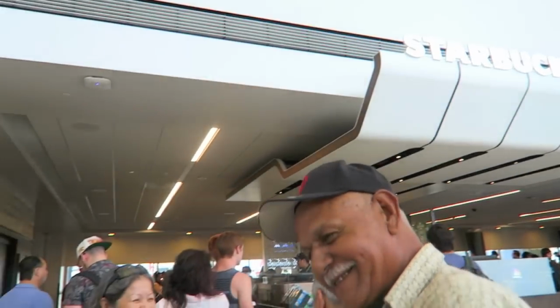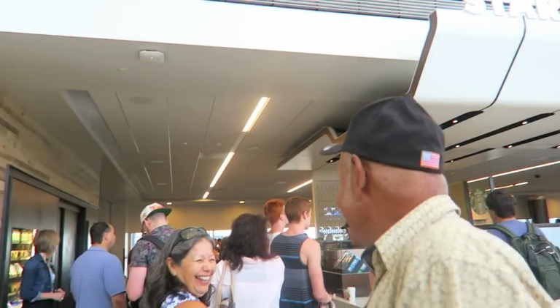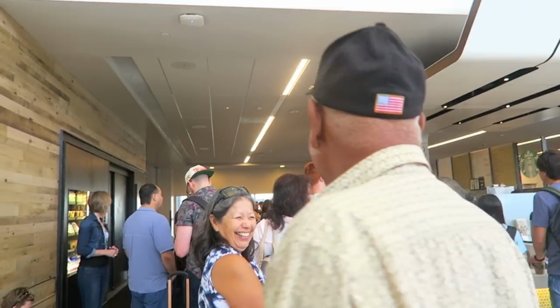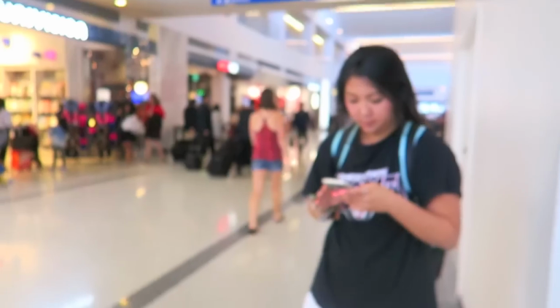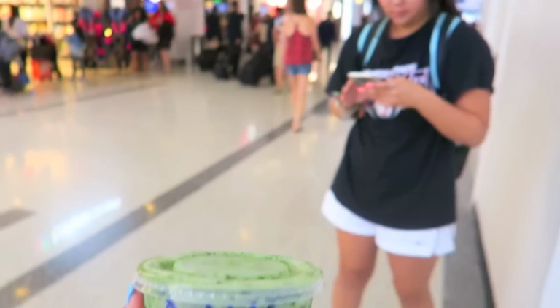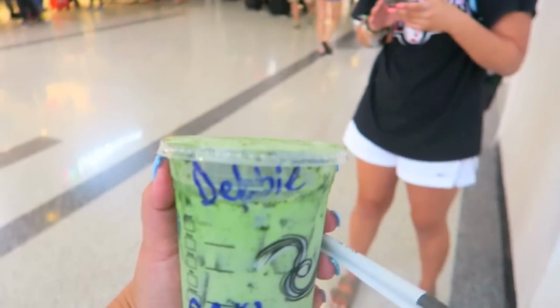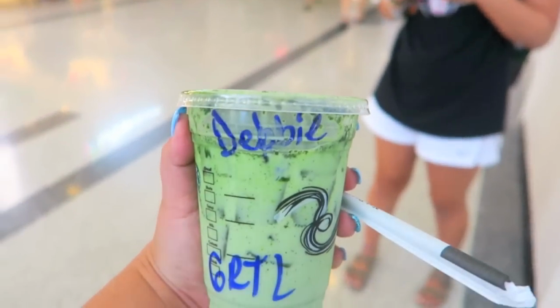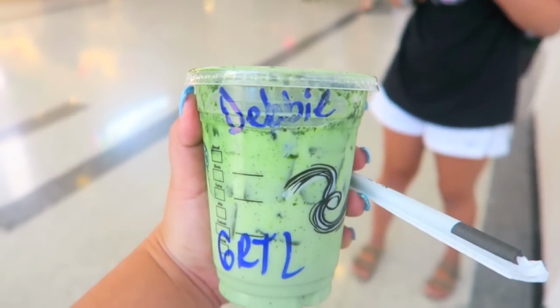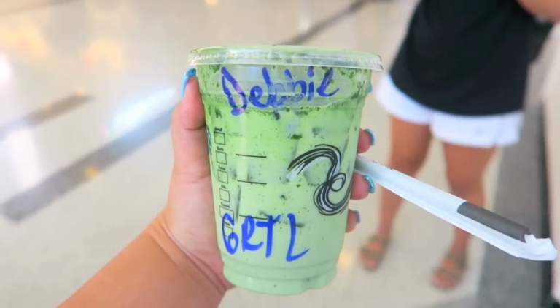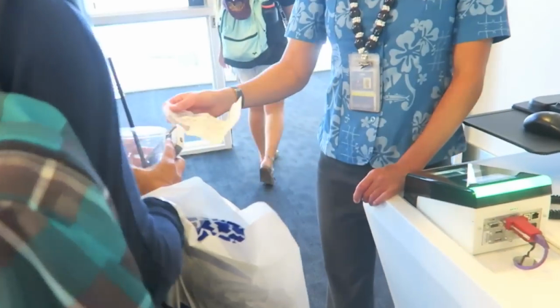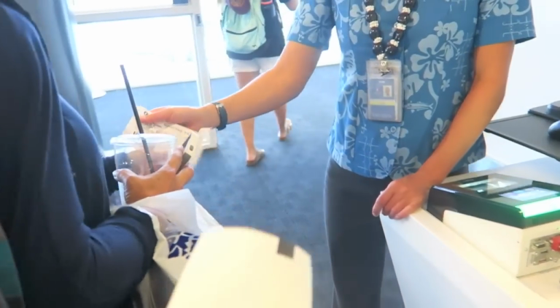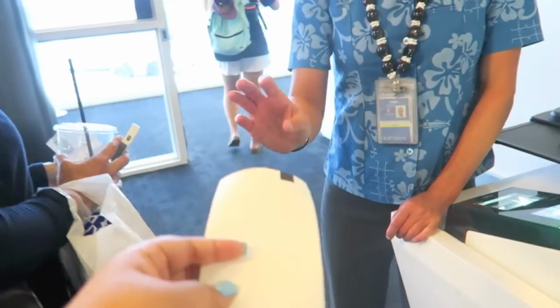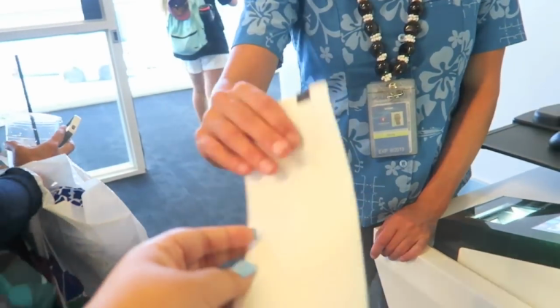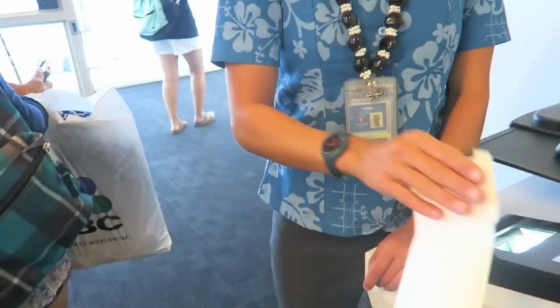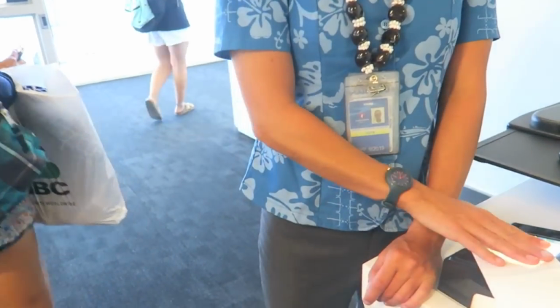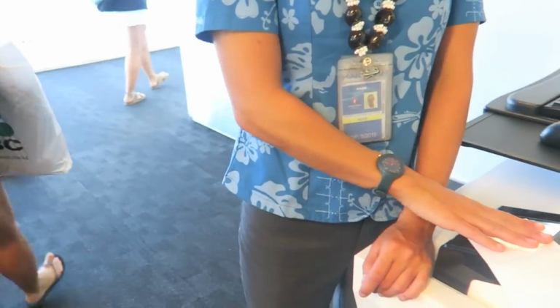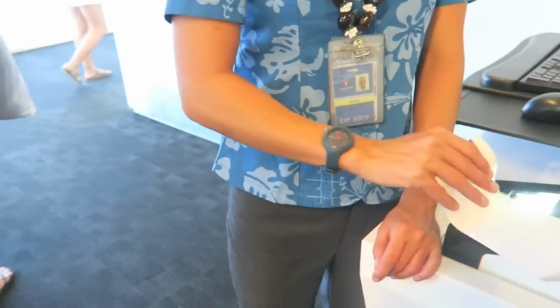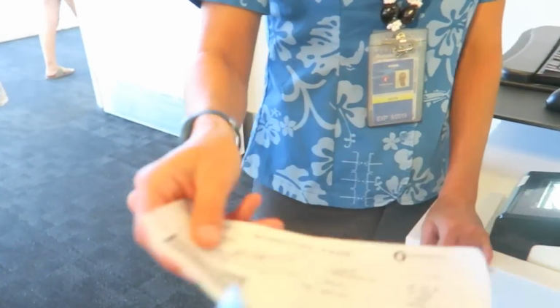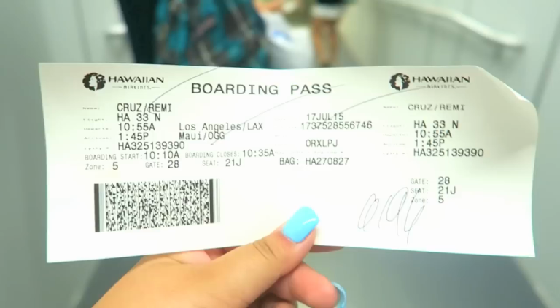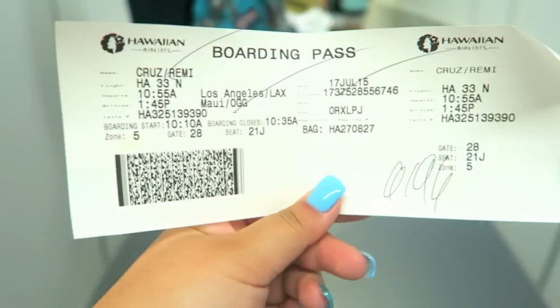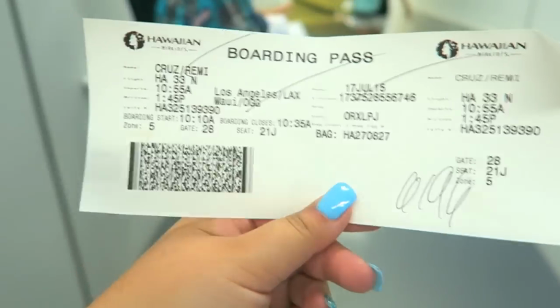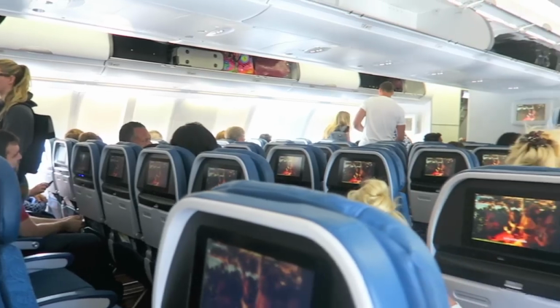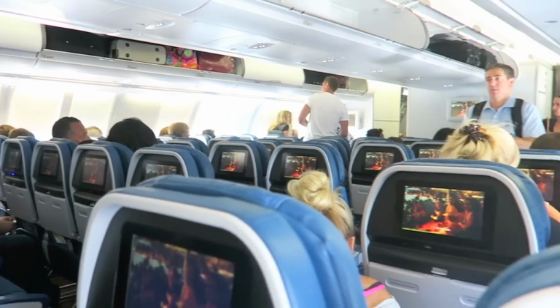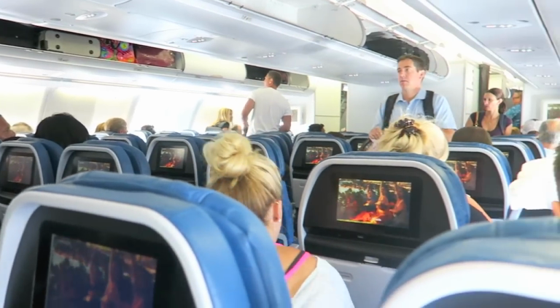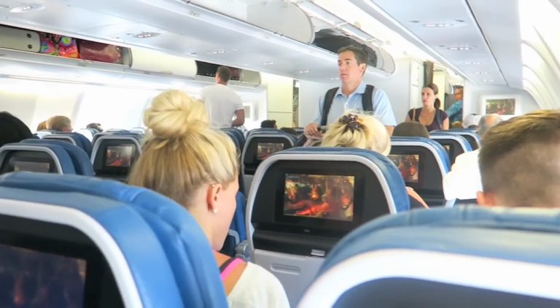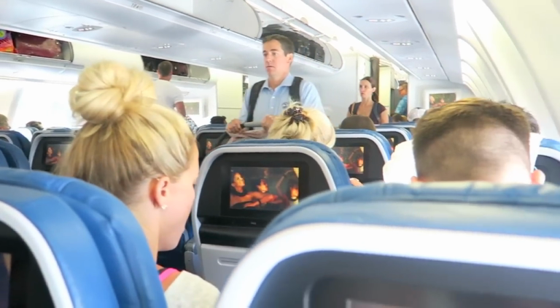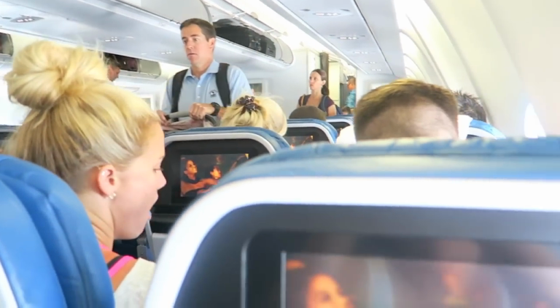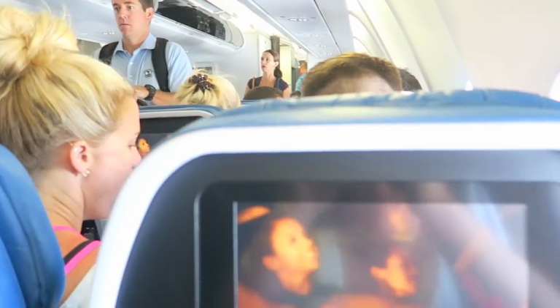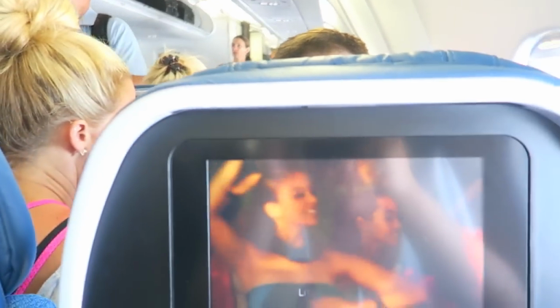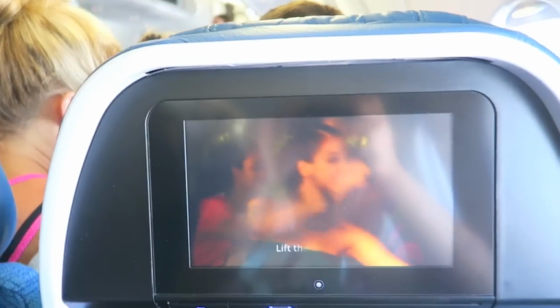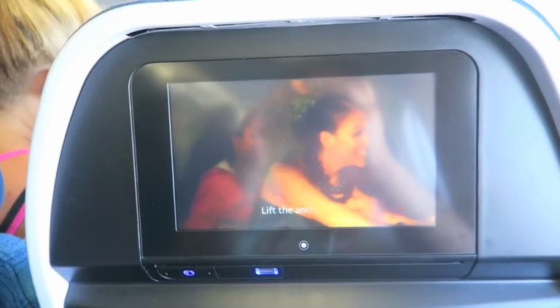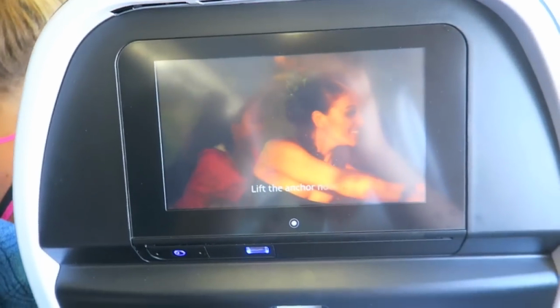Obviously we had to get some snacks for the plane, so I got some M&Ms and some Starbucks, and for some reason they thought my name was Debbie. I don't really understand how the miscommunication happened, but anyways, I guess my new name is Debbie.